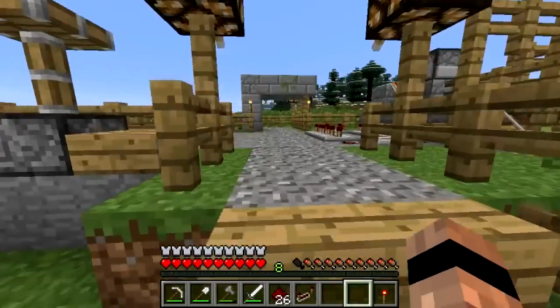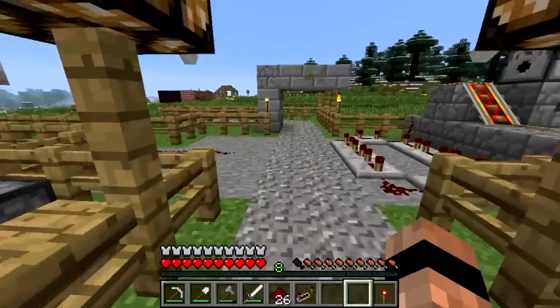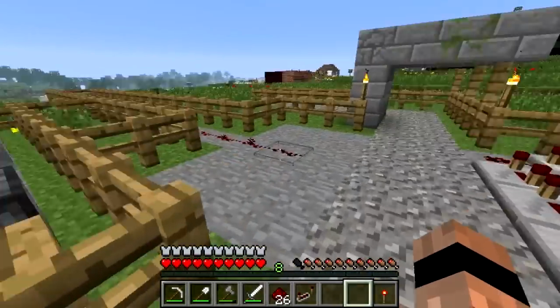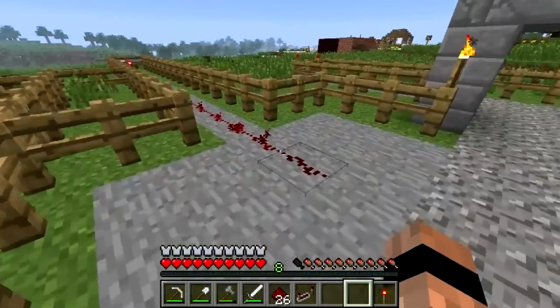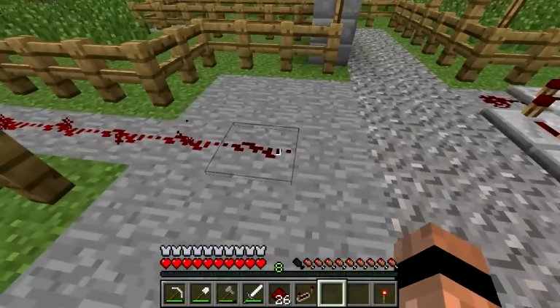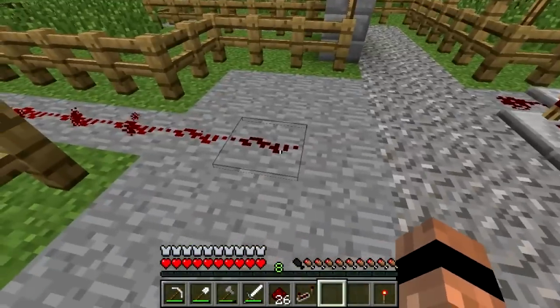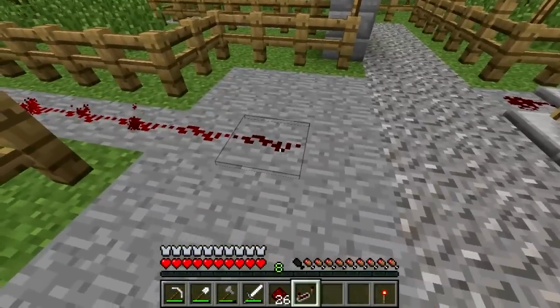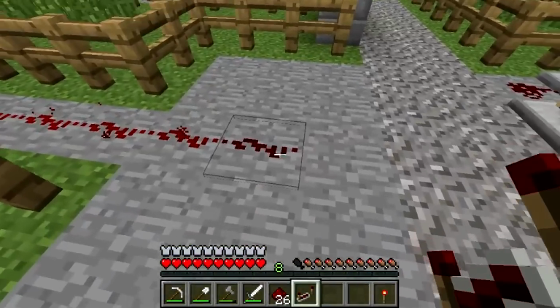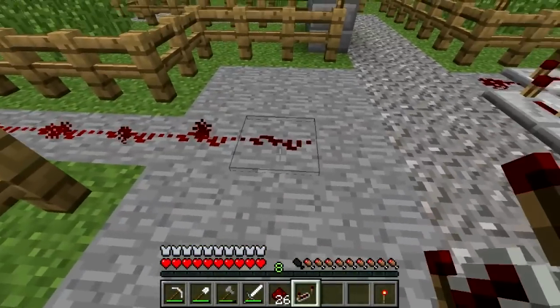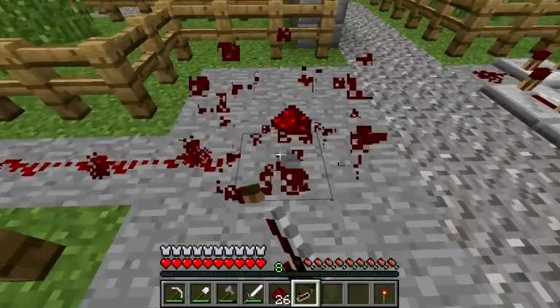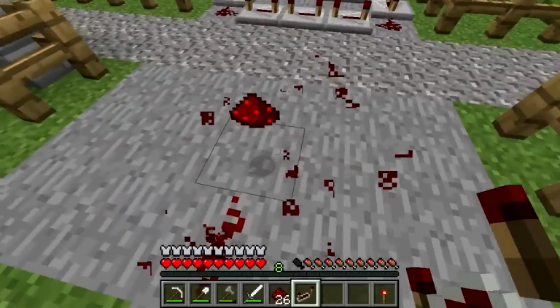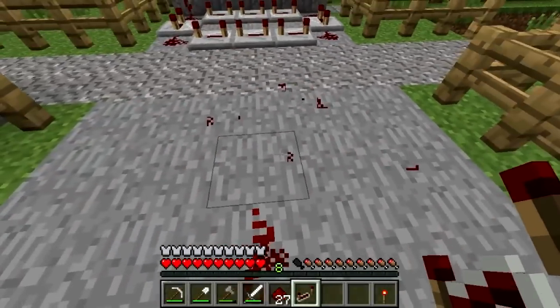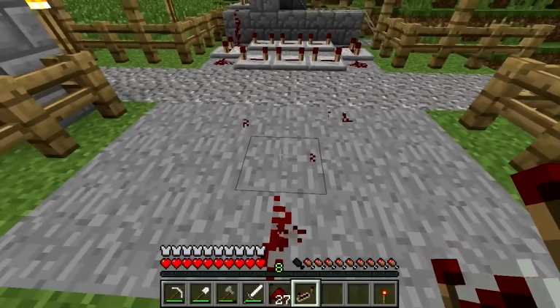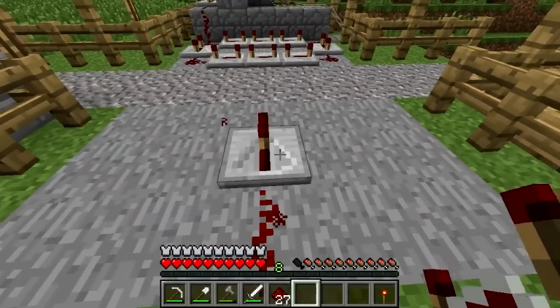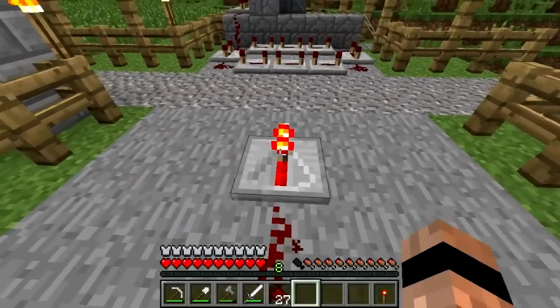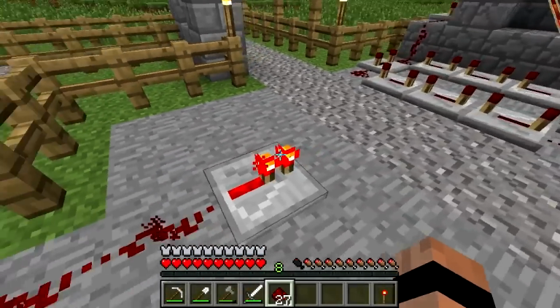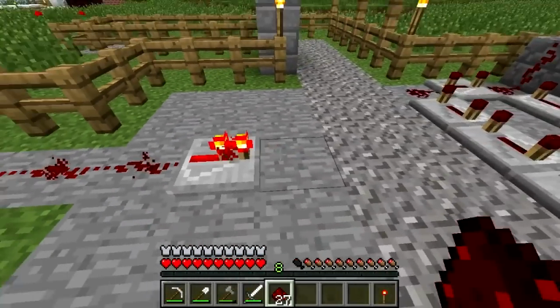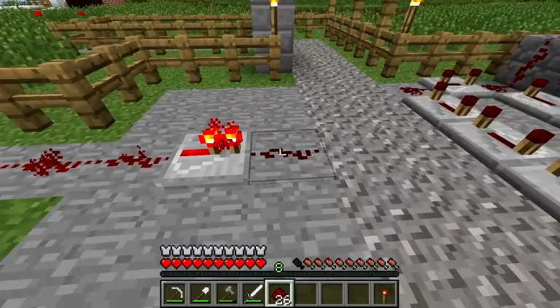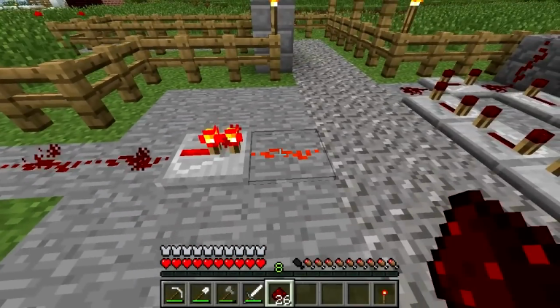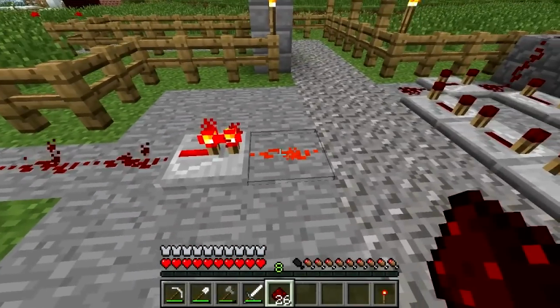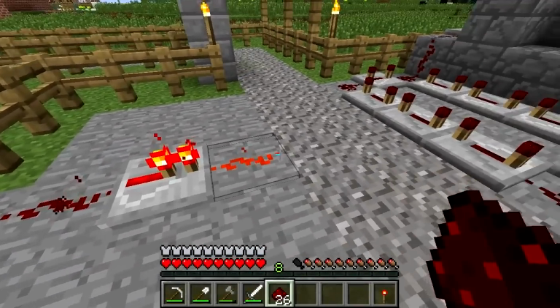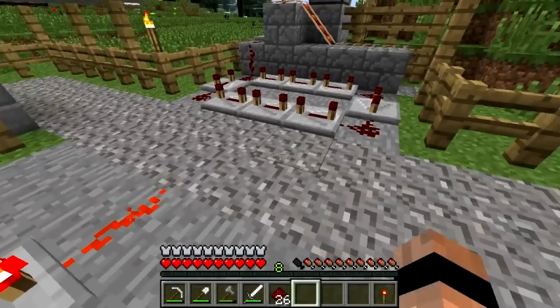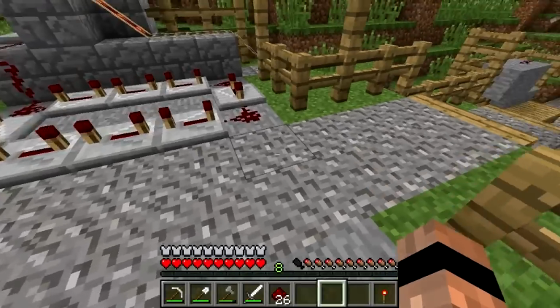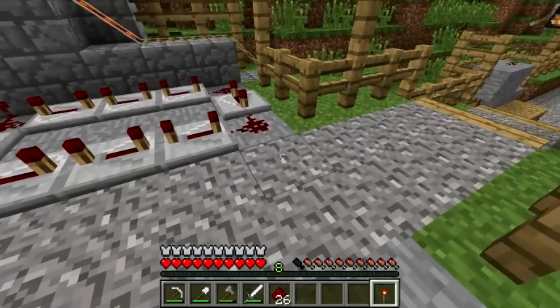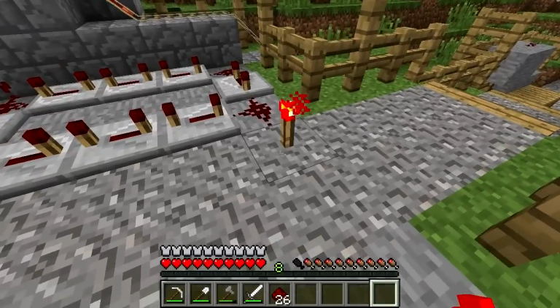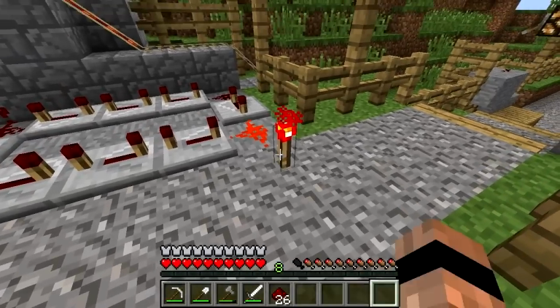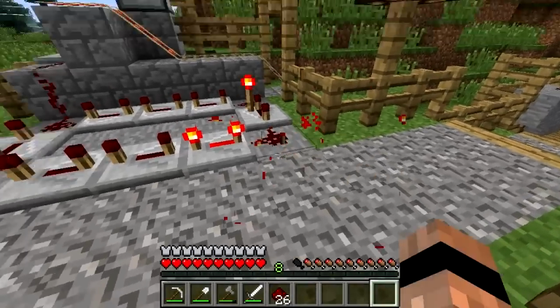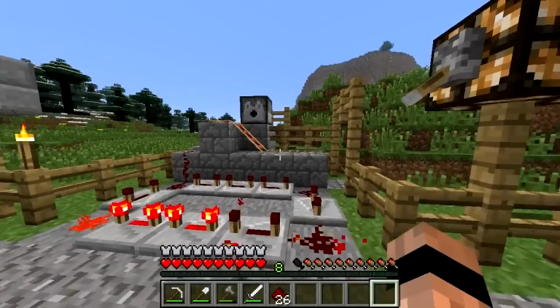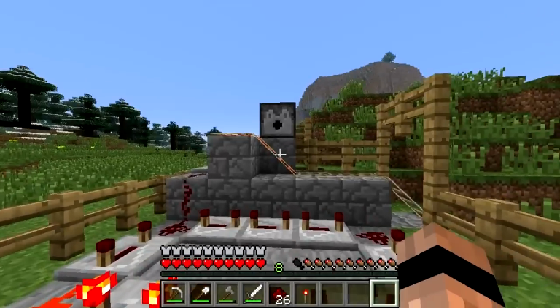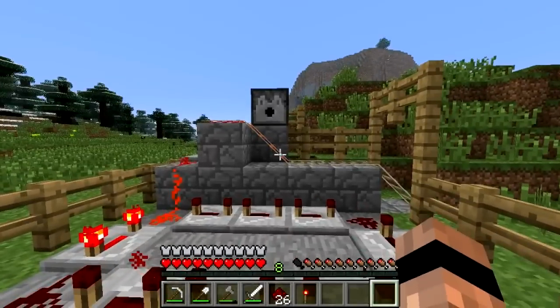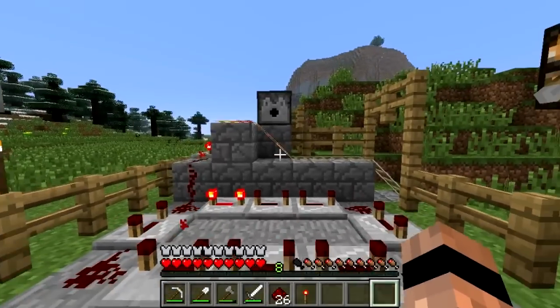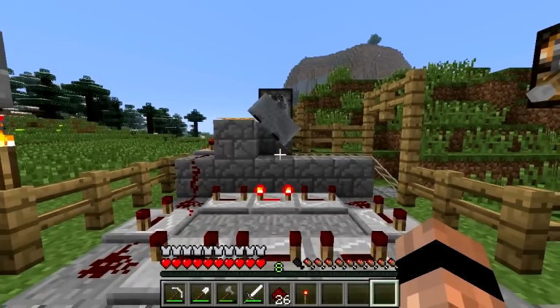Be careful though: that power will fizzle out in the space of 15 blocks, so if you want it to travel further than that you need something called a redstone repeater. Using the repeater and several other redstone tricks you can make an intricate machine or a circuit.